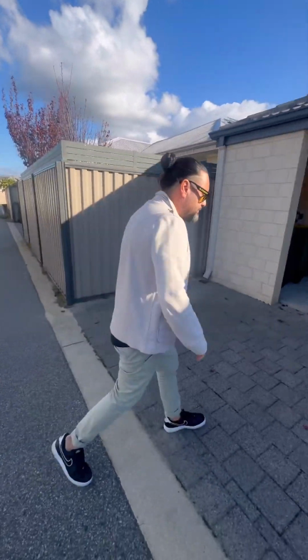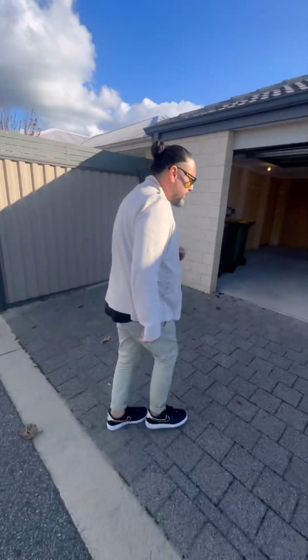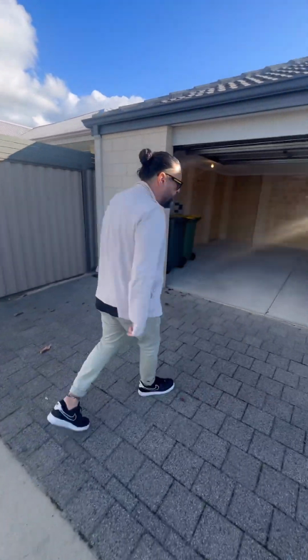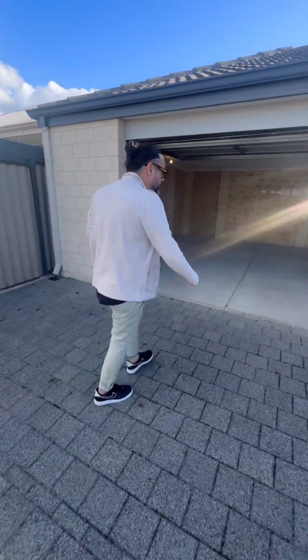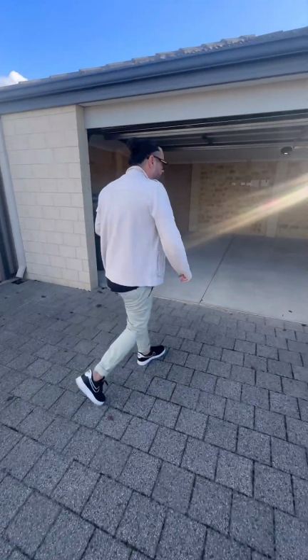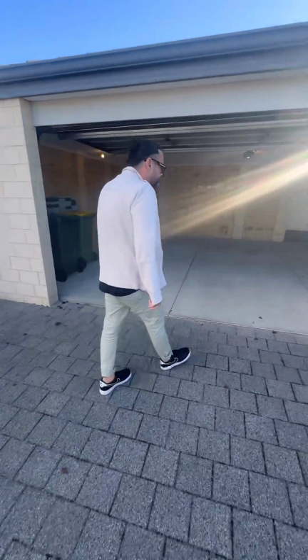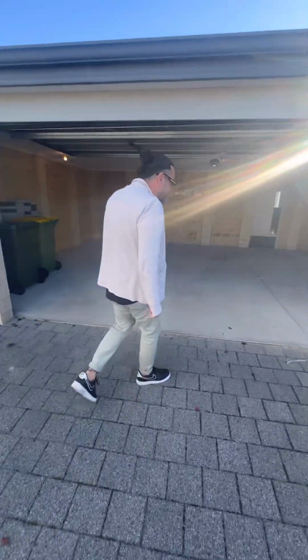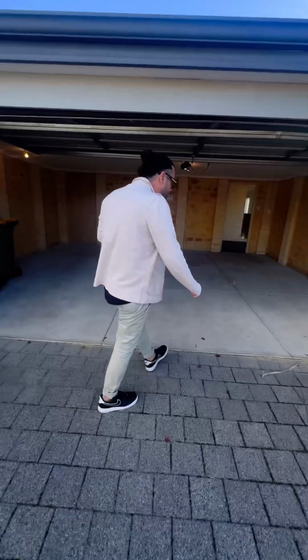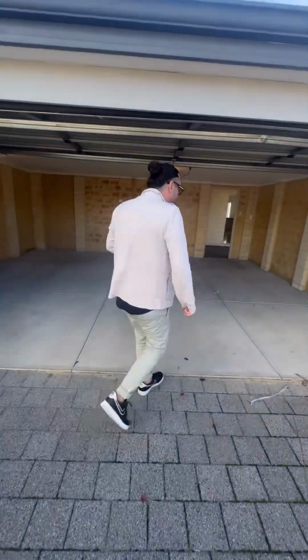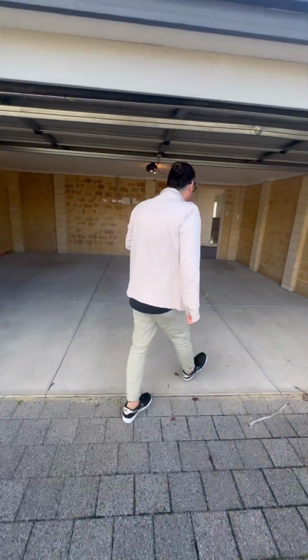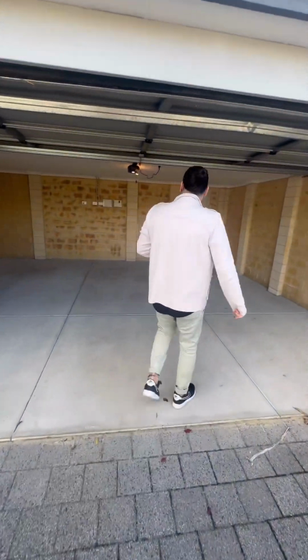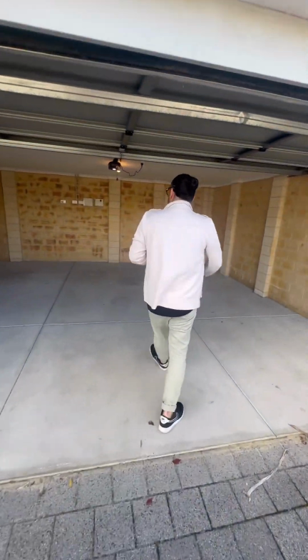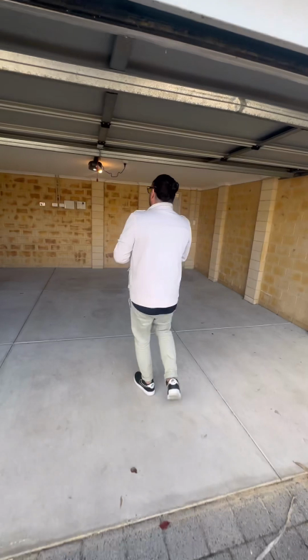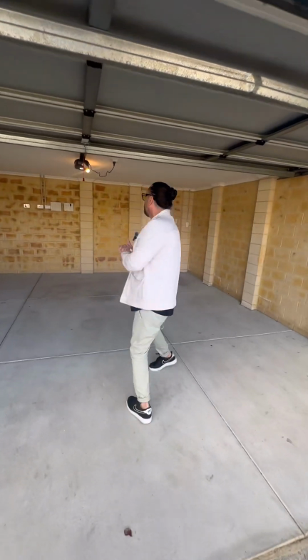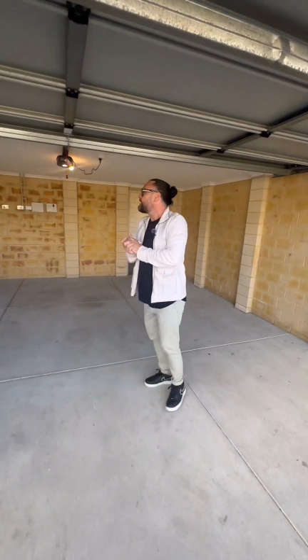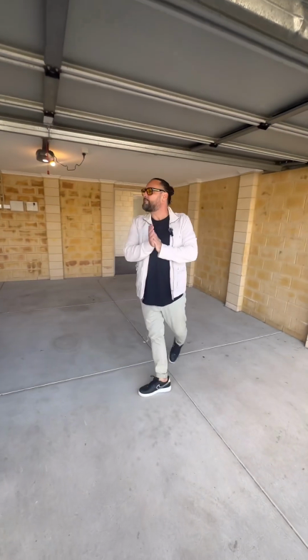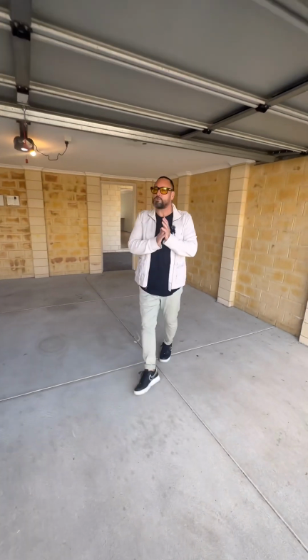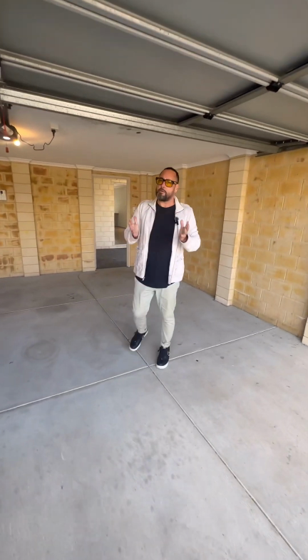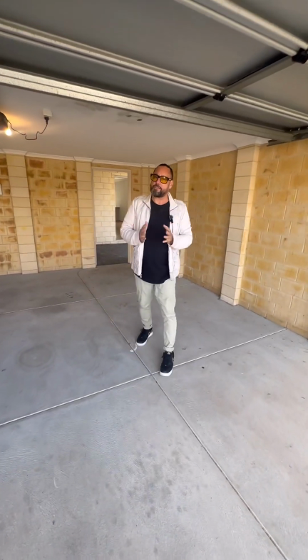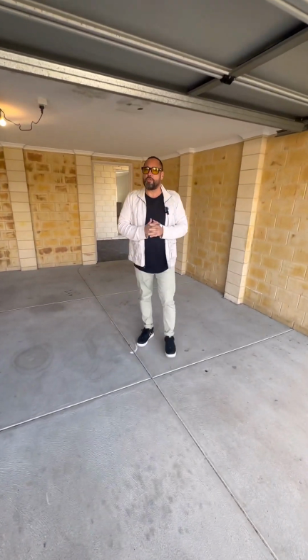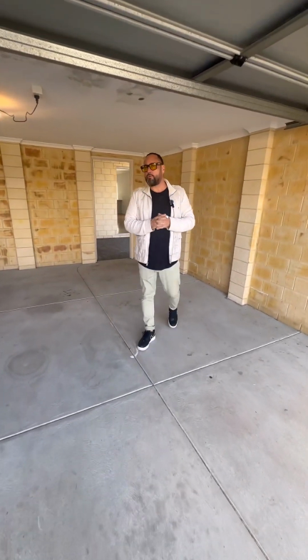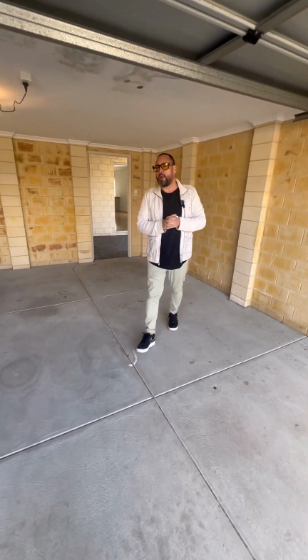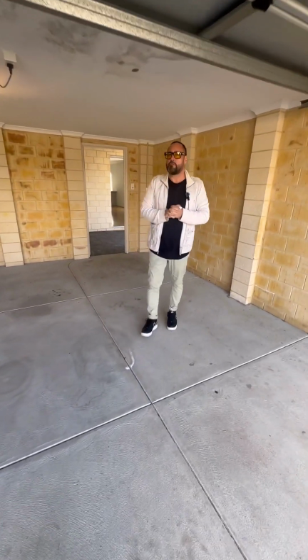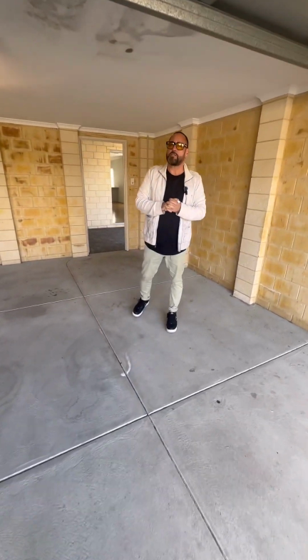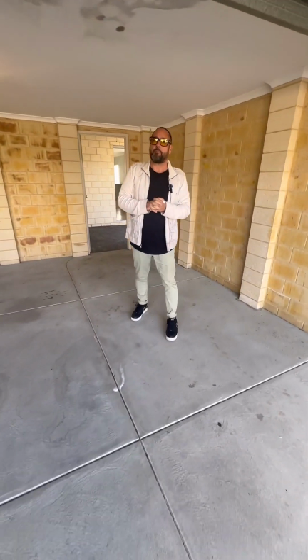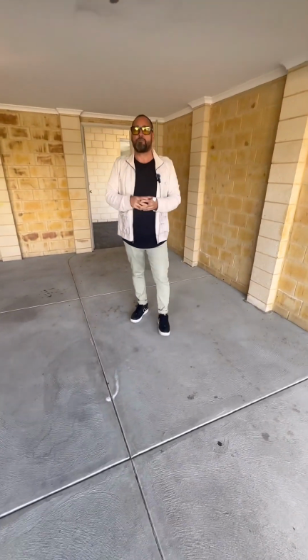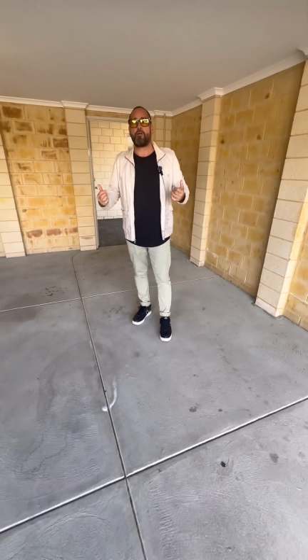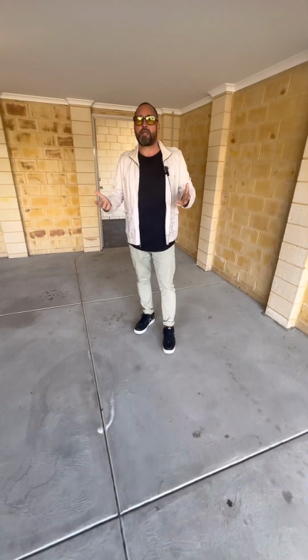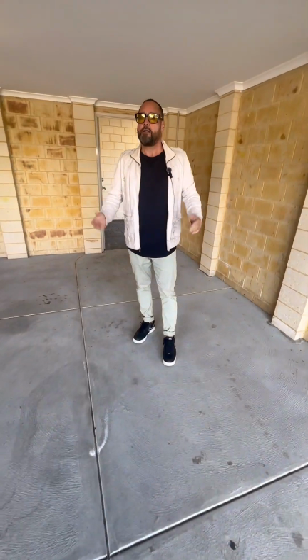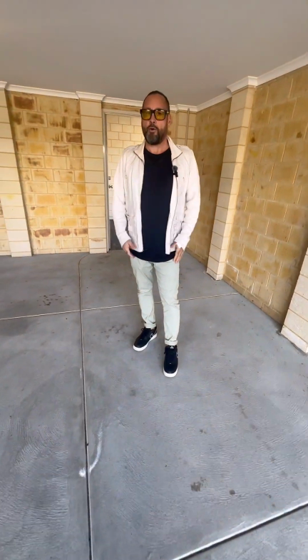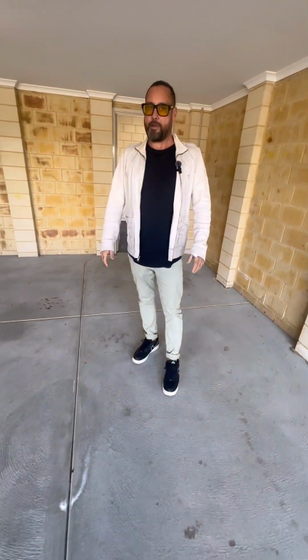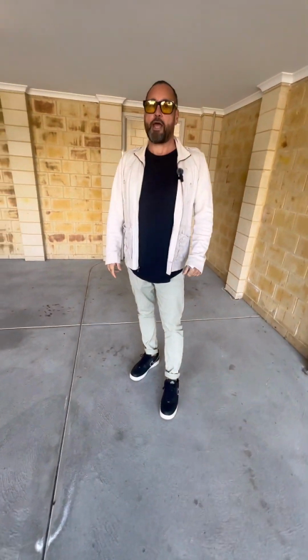That's pretty much the property. If it looks like something that may suit you or you want to have a conversation, please feel free to reach out — I'm always happy to have a chat.